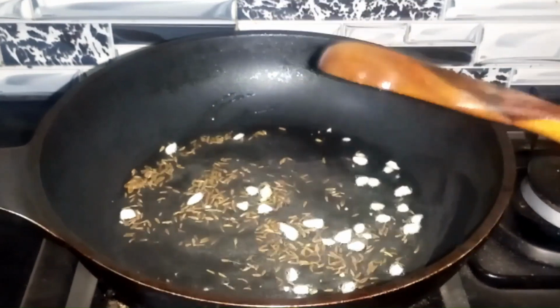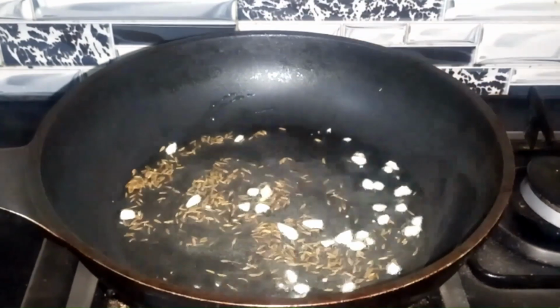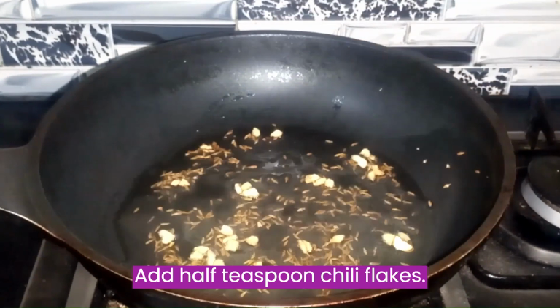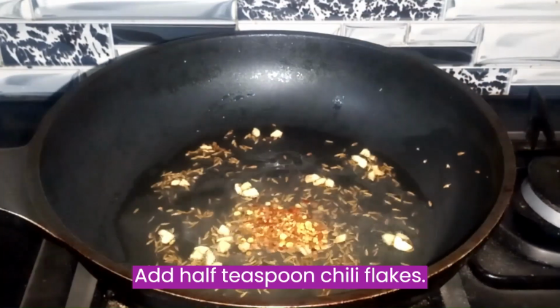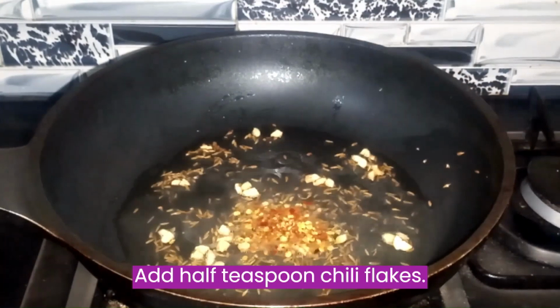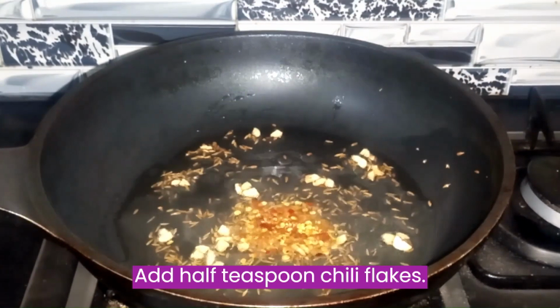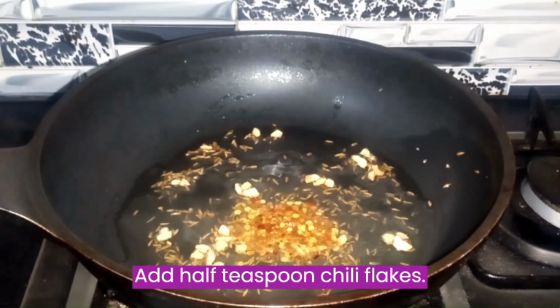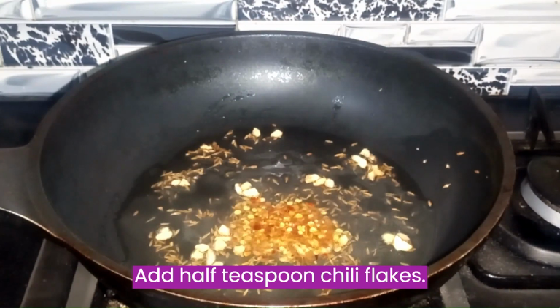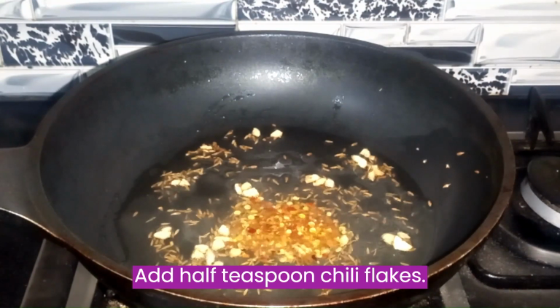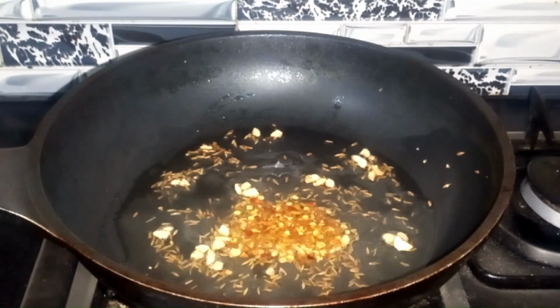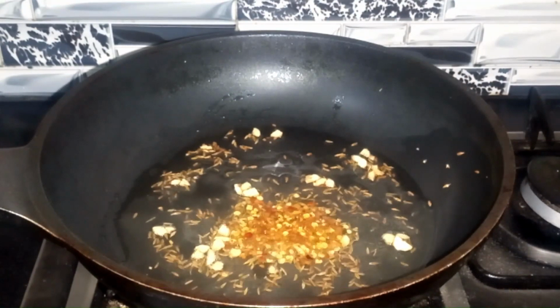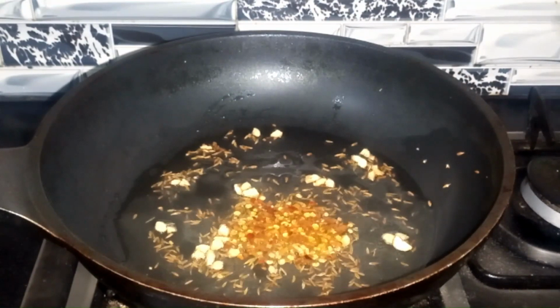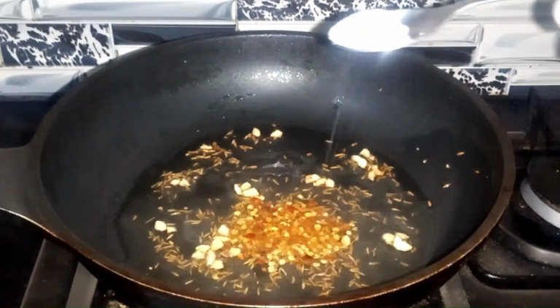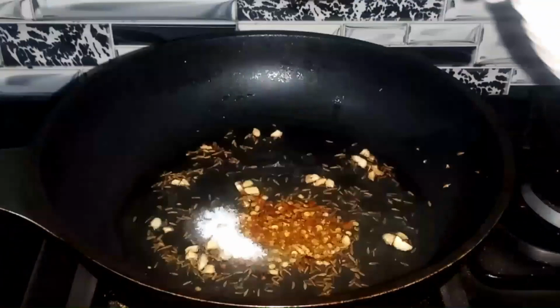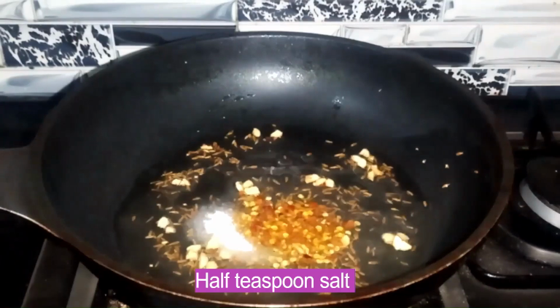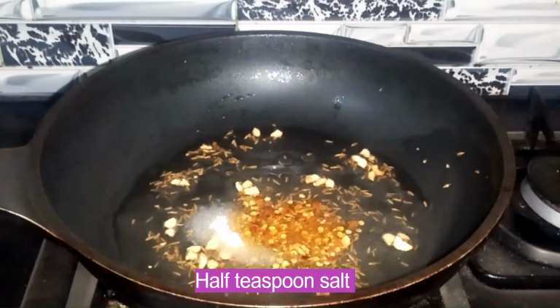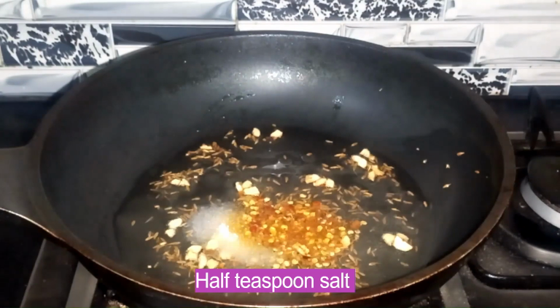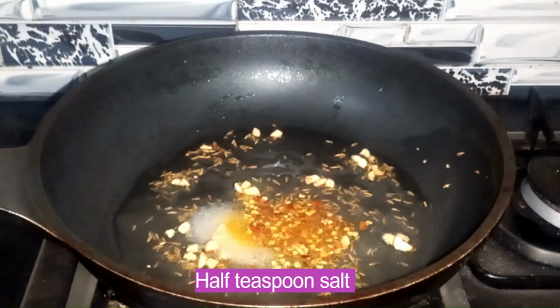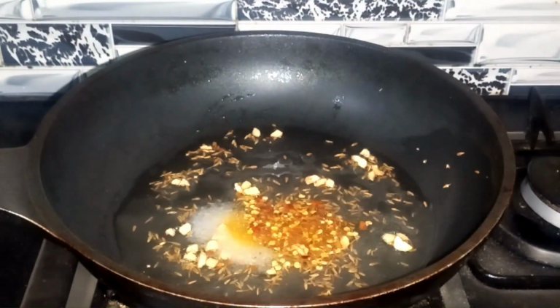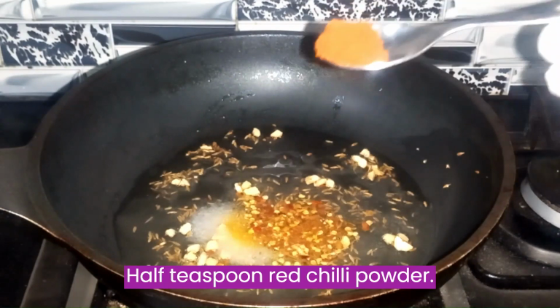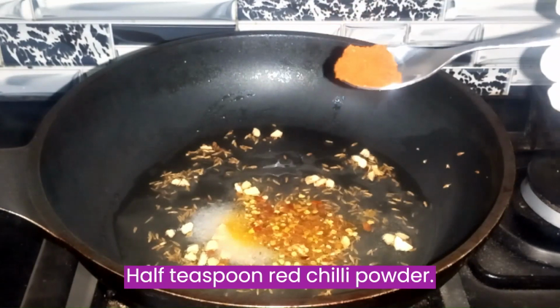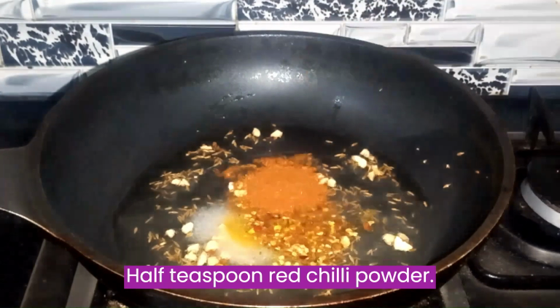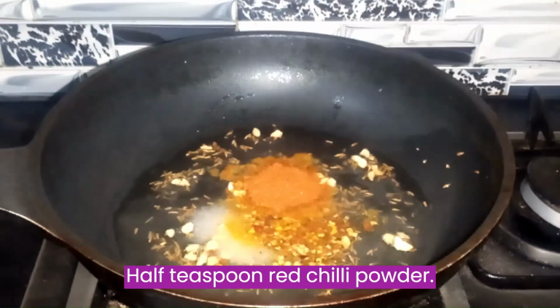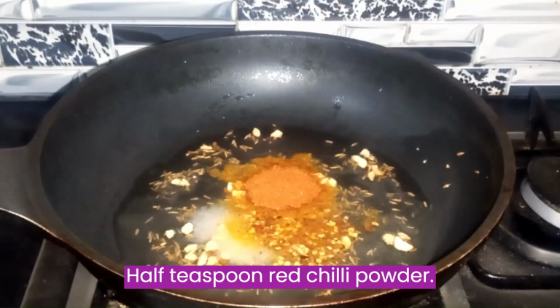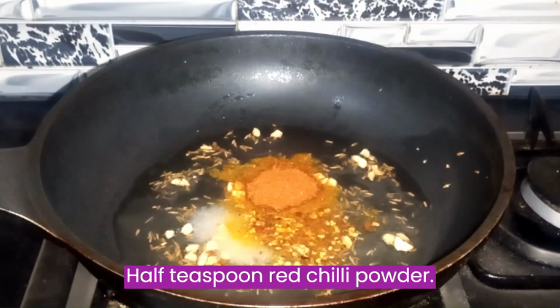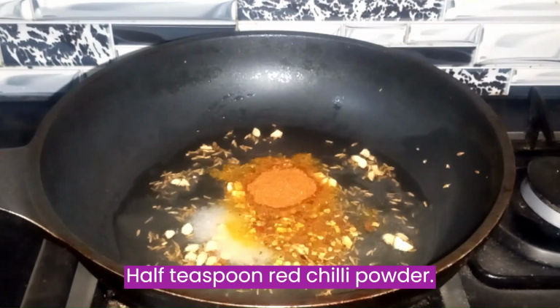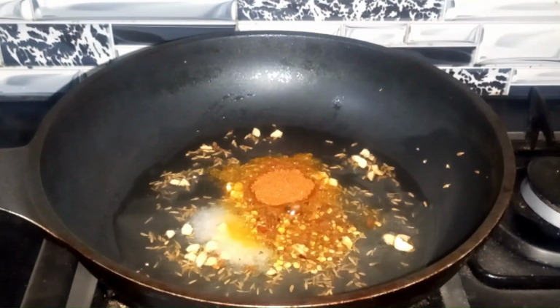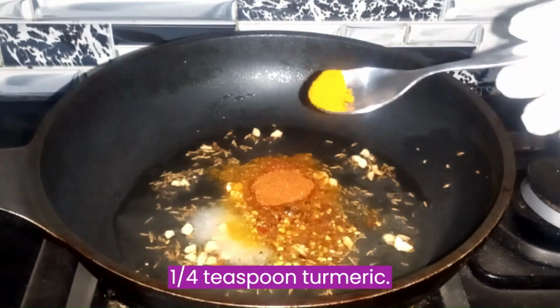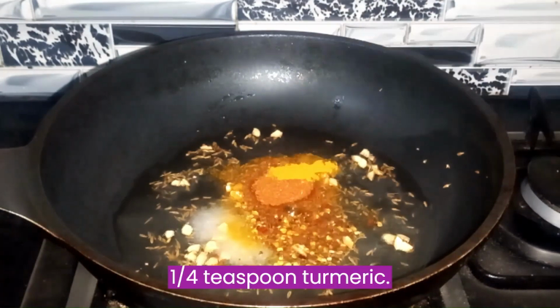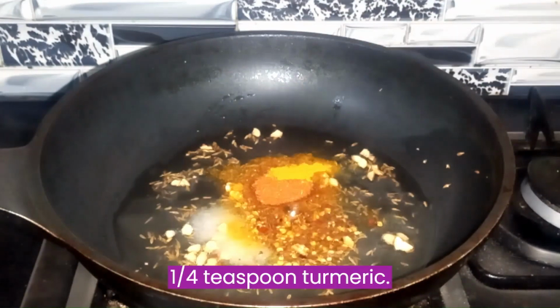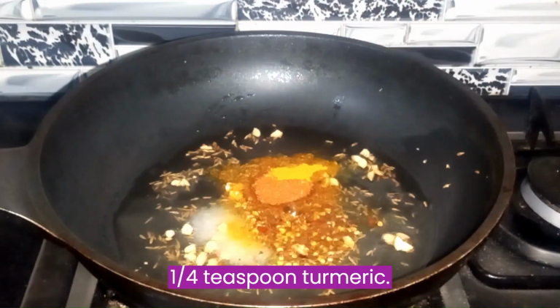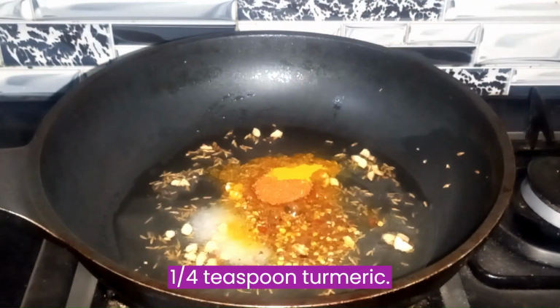Add 1 teaspoon chili flakes, 1 teaspoon salt, 1 teaspoon red chili powder, and a quarter teaspoon turmeric.